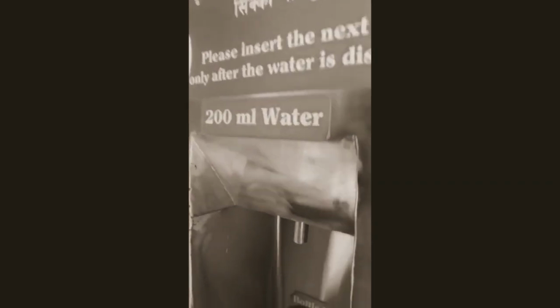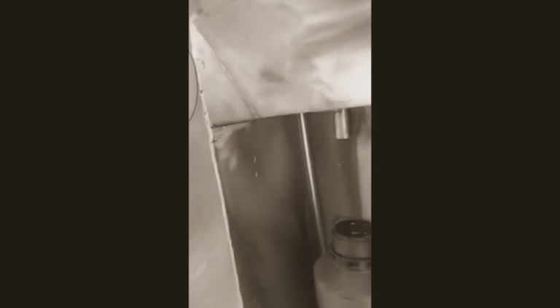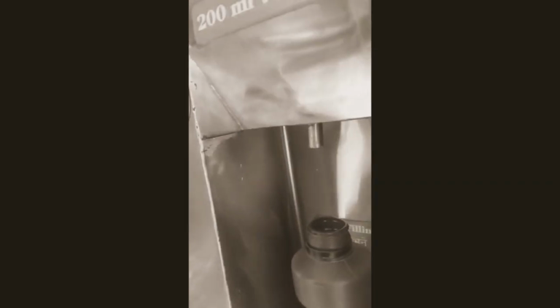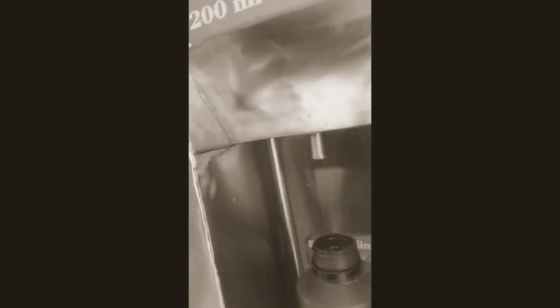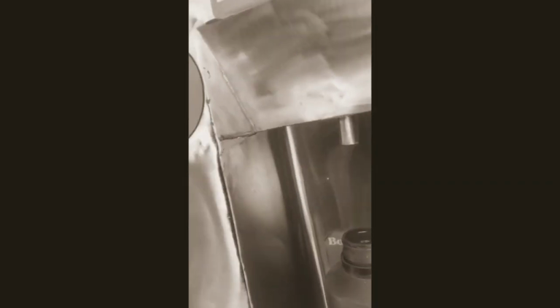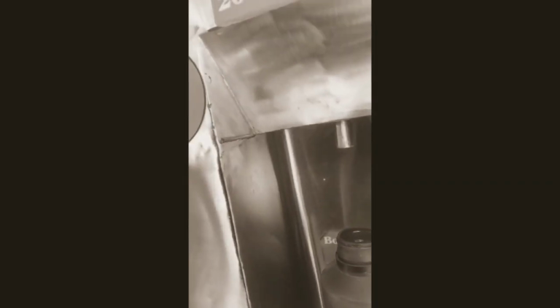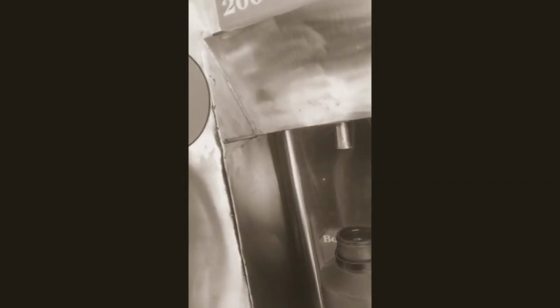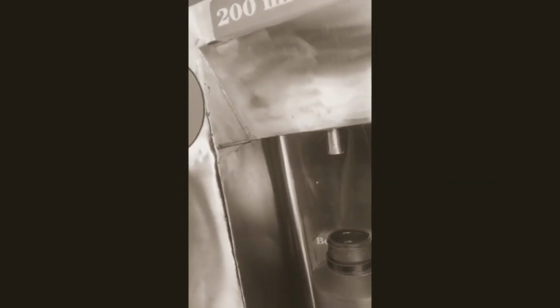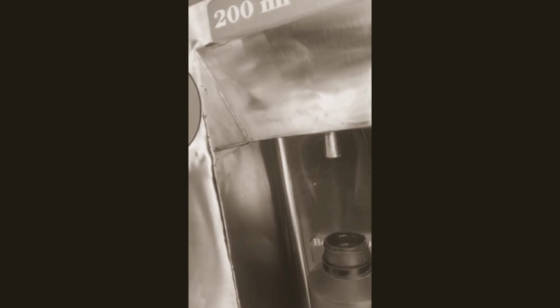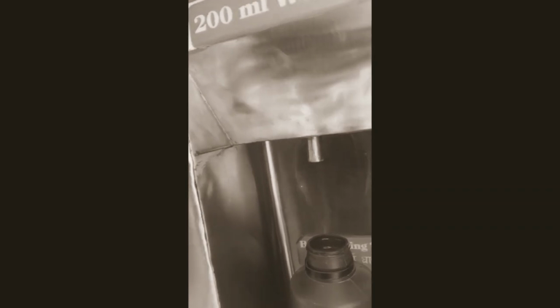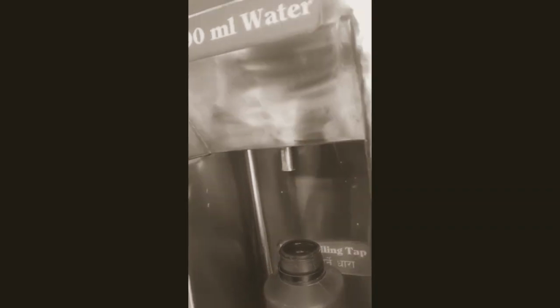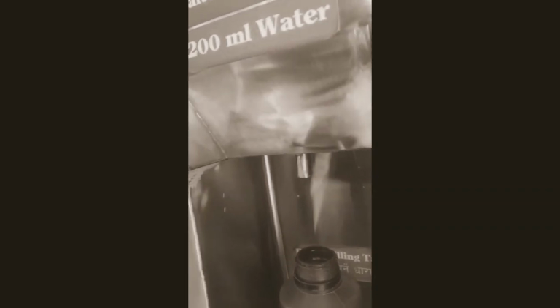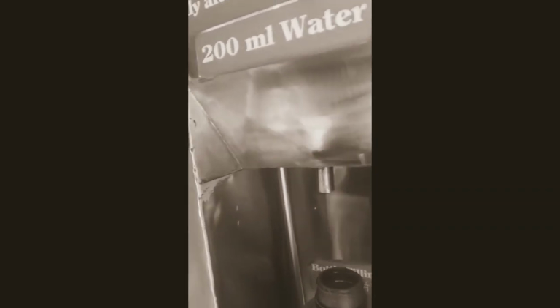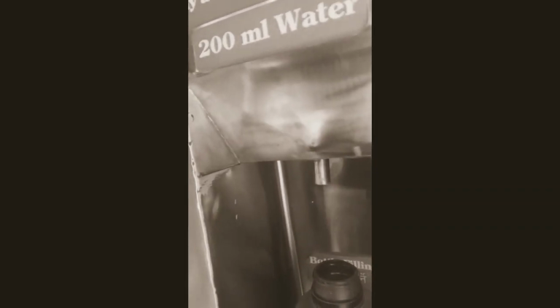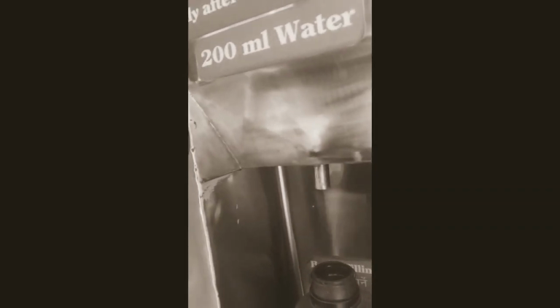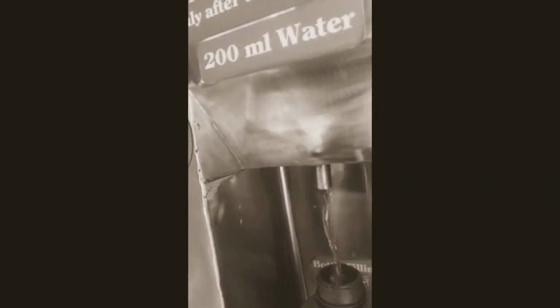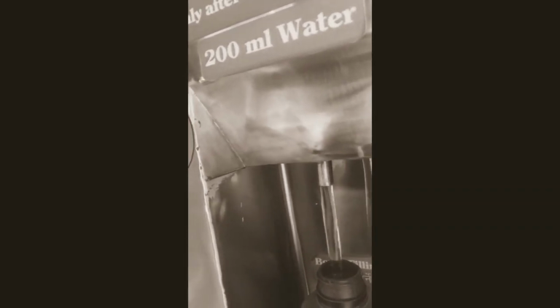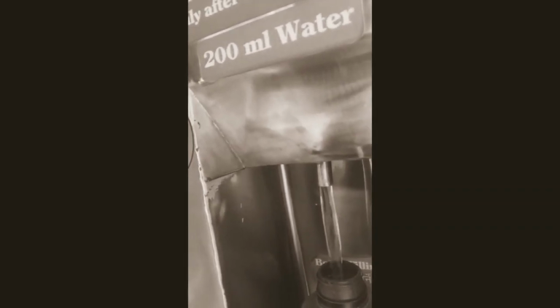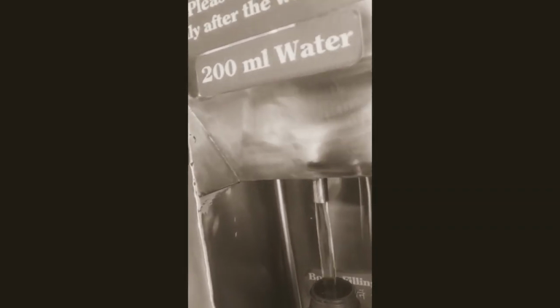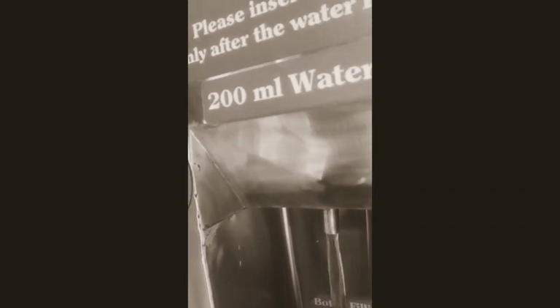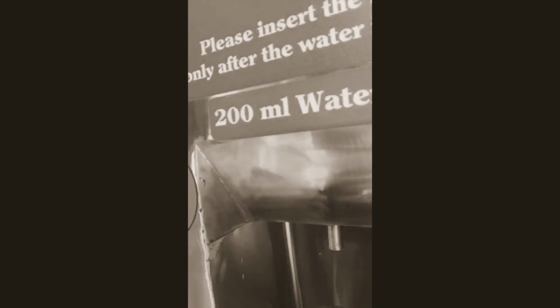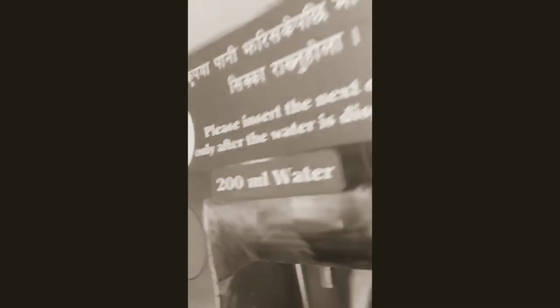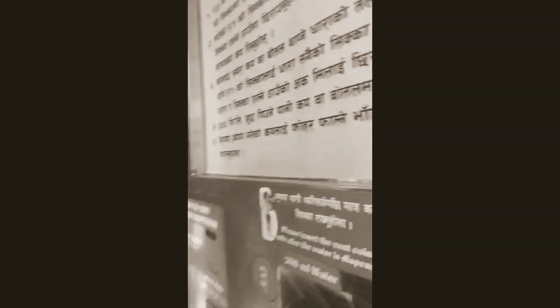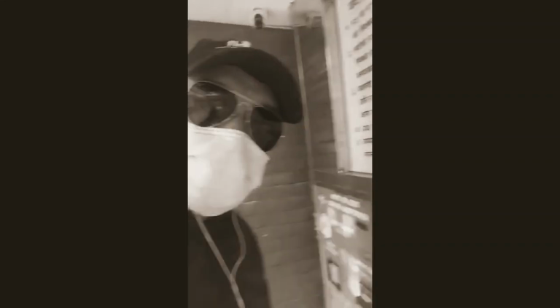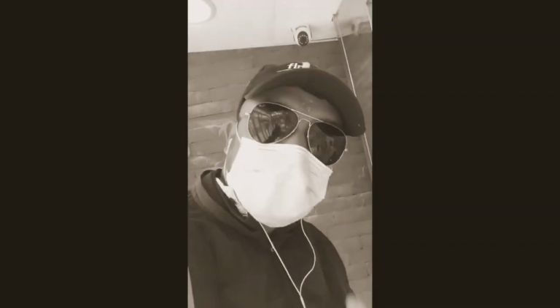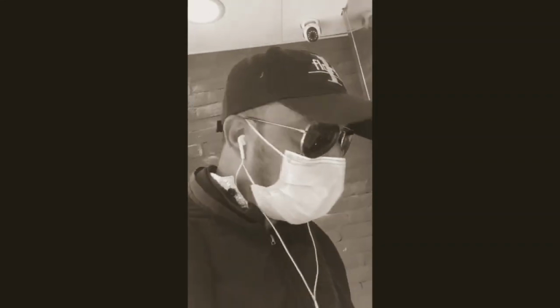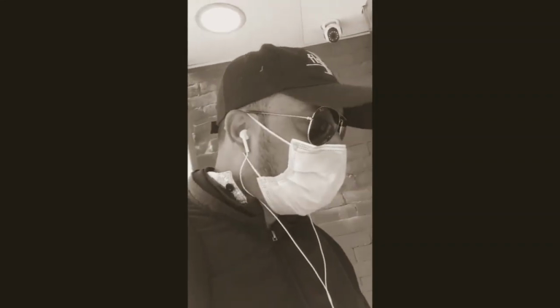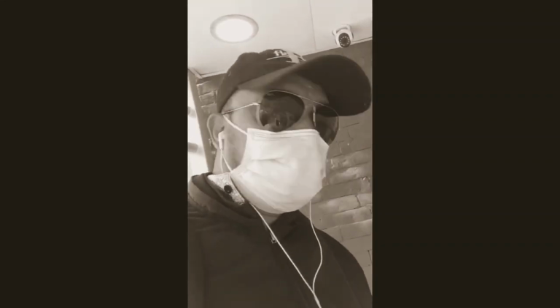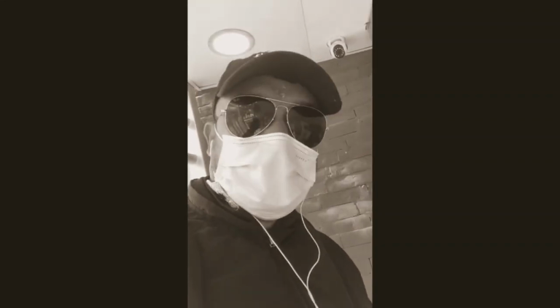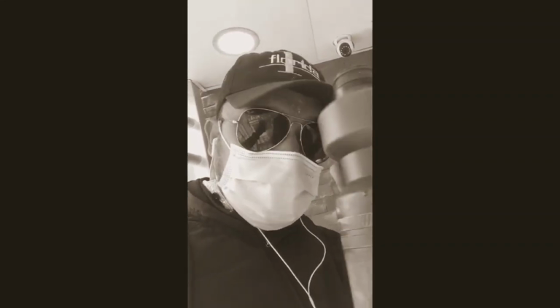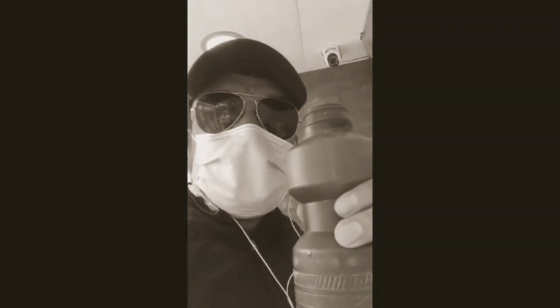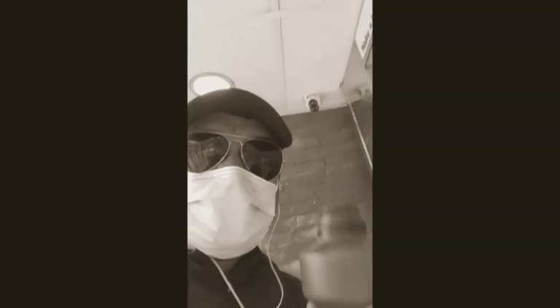Here is the water cone. Yeah, you'll get 200ml of water. Enjoy — Cheers!